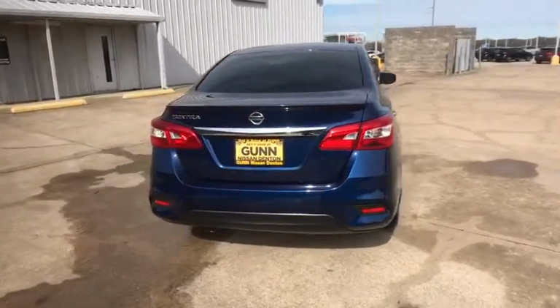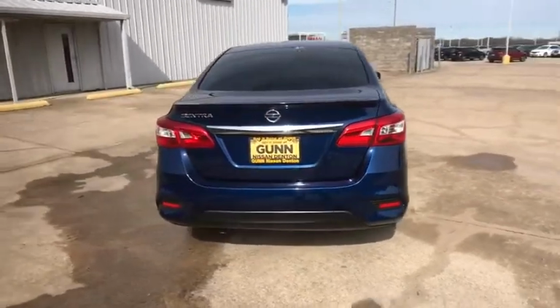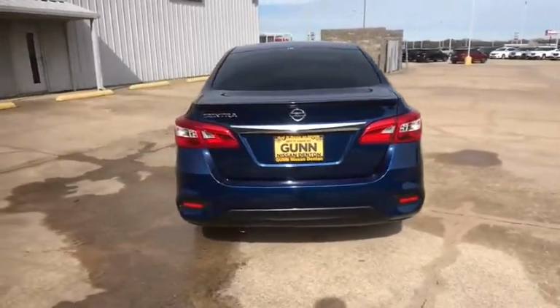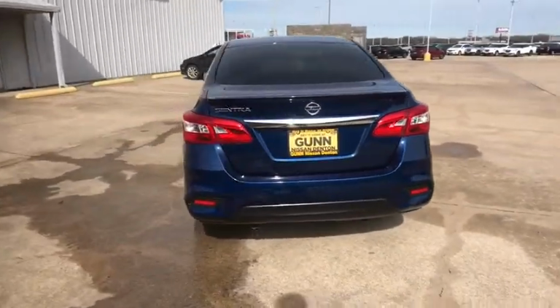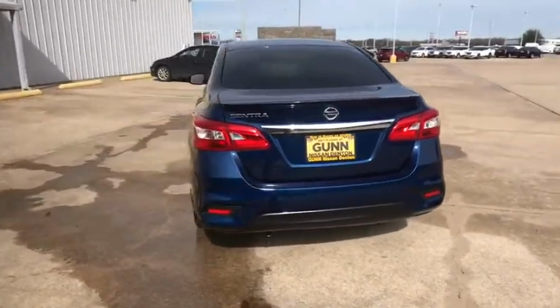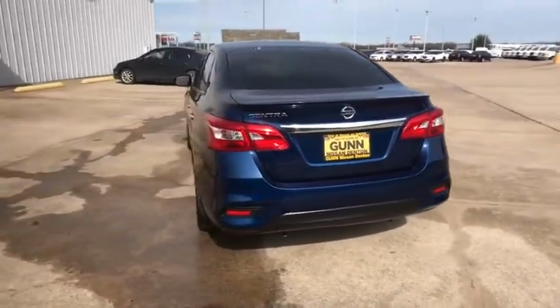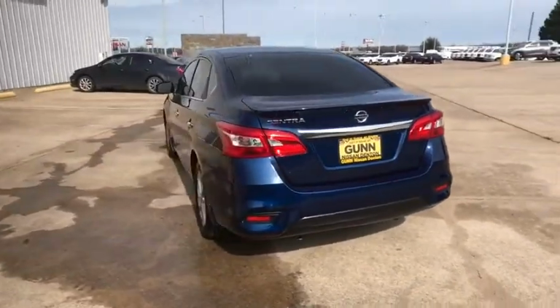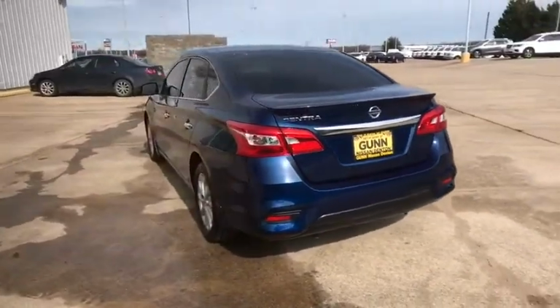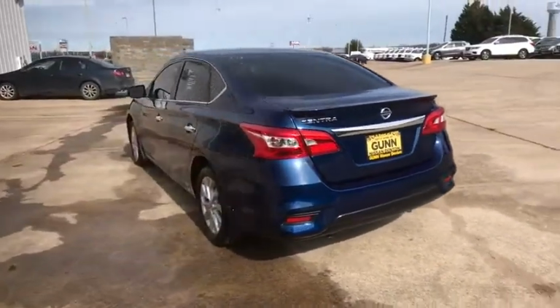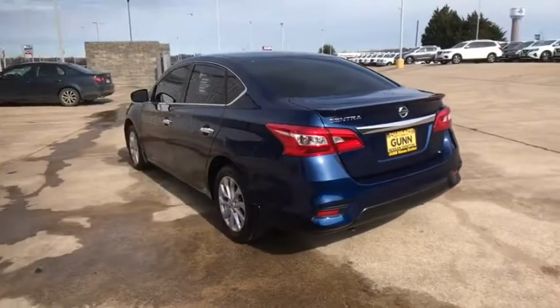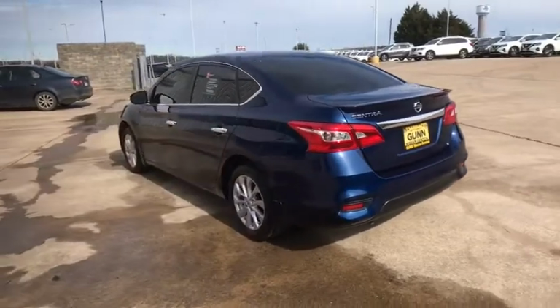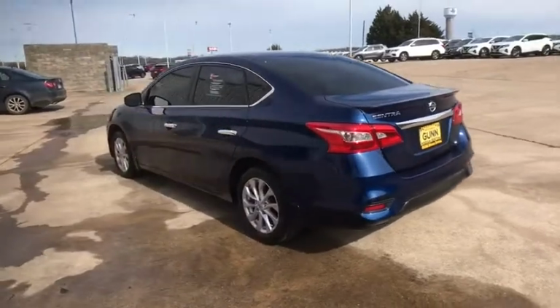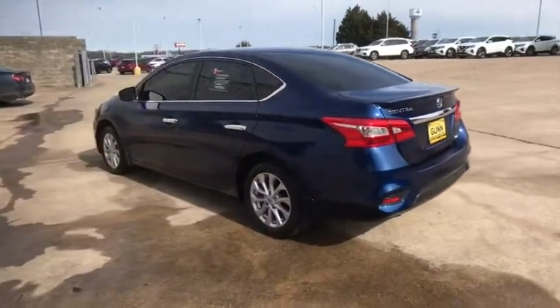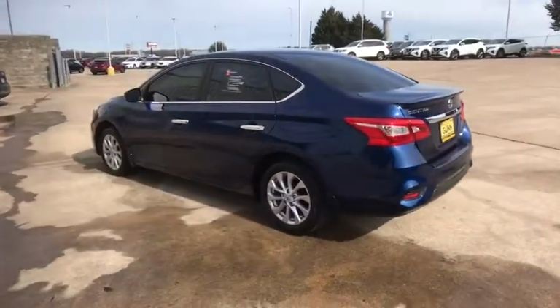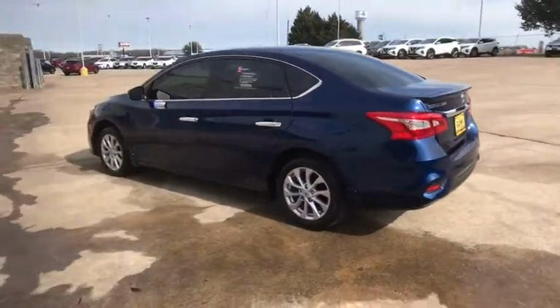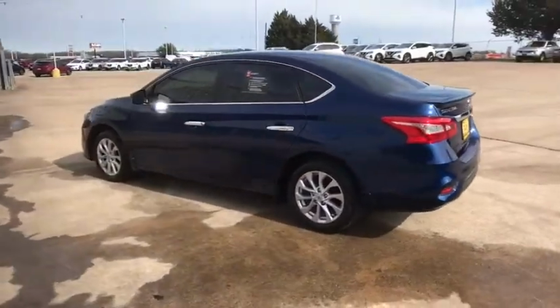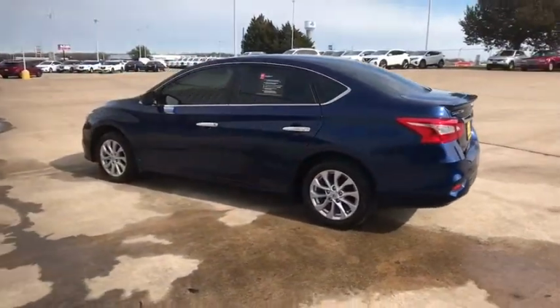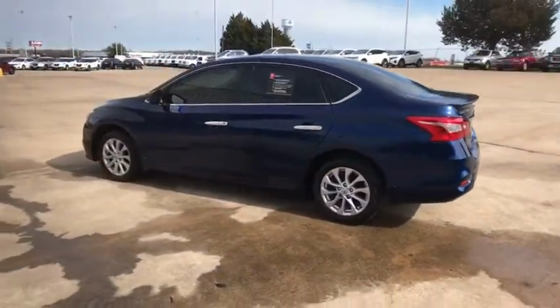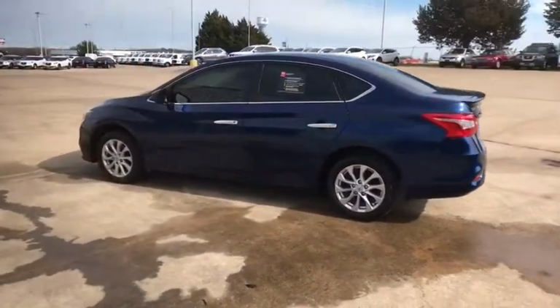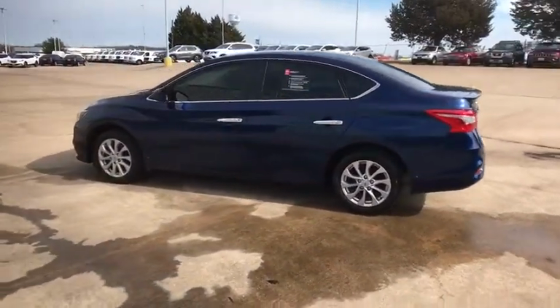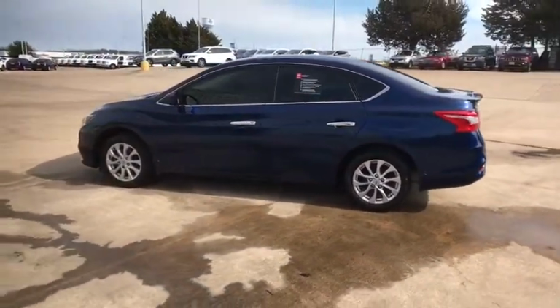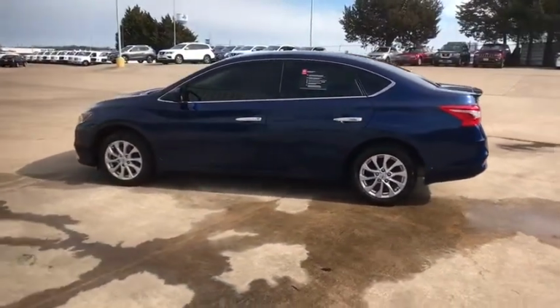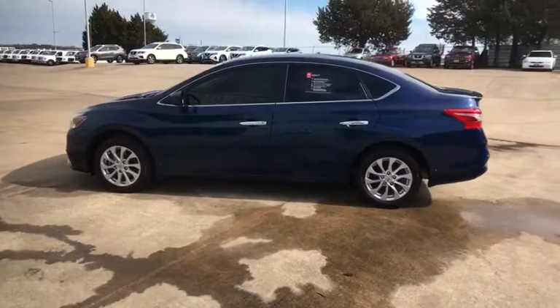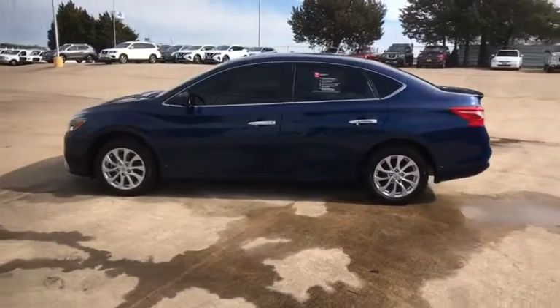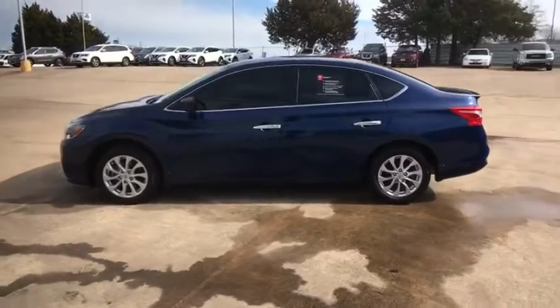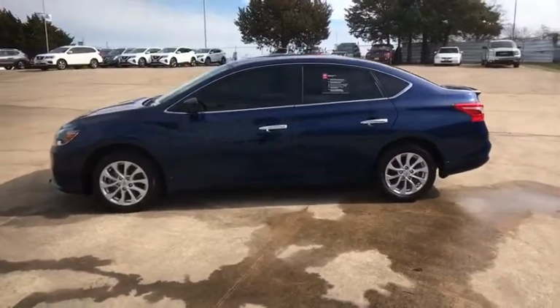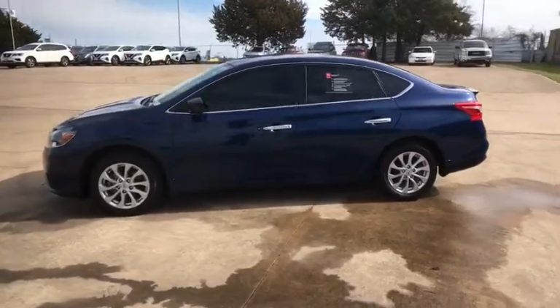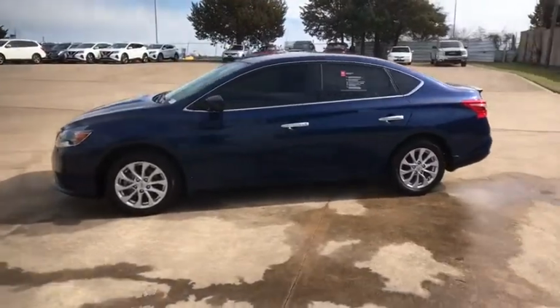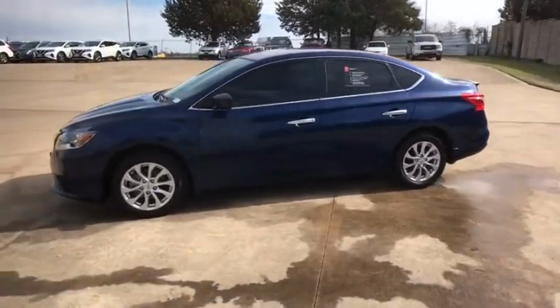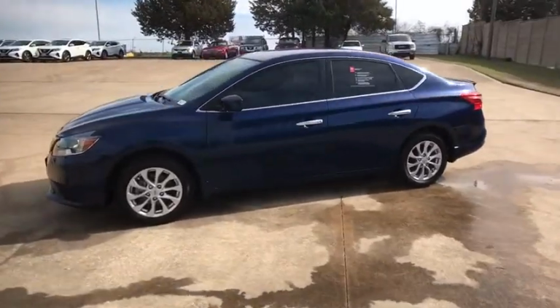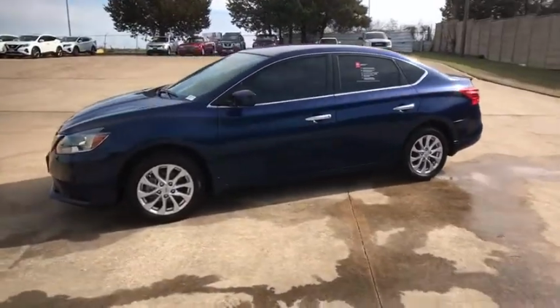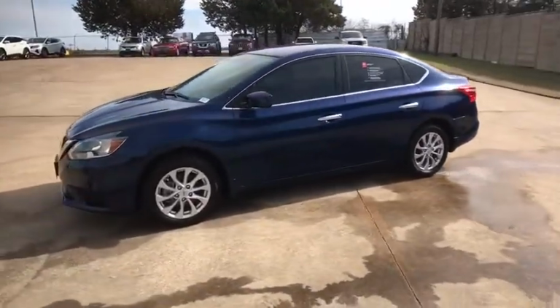Here are some of this vehicle's great options: backup camera, keyless entry, anti-lock braking system, traction control, stability control, steering wheel audio controls, Bluetooth, power steering, adjustable steering wheel.